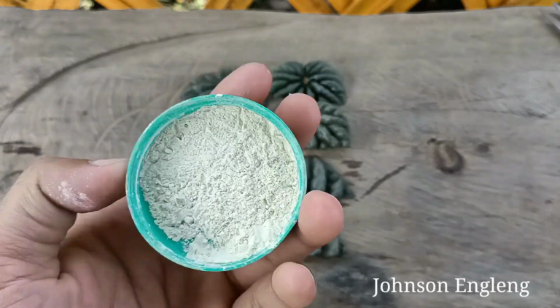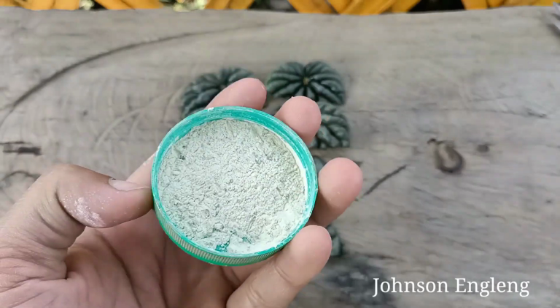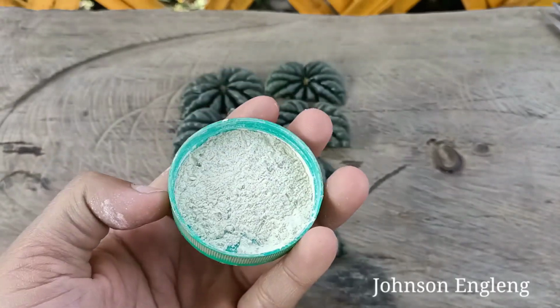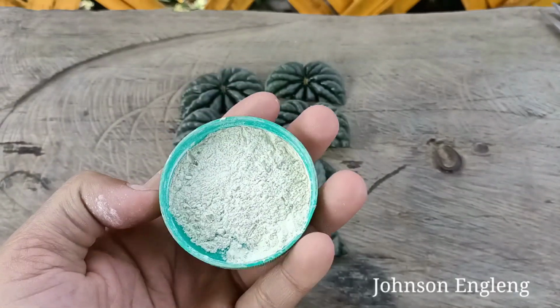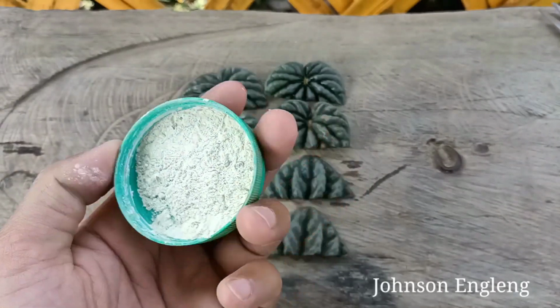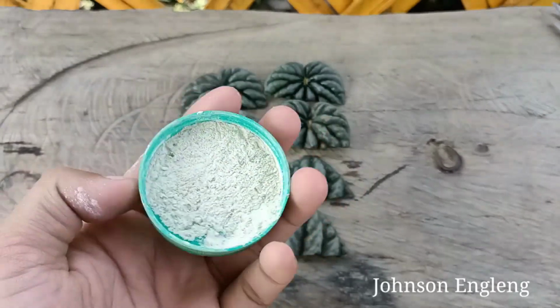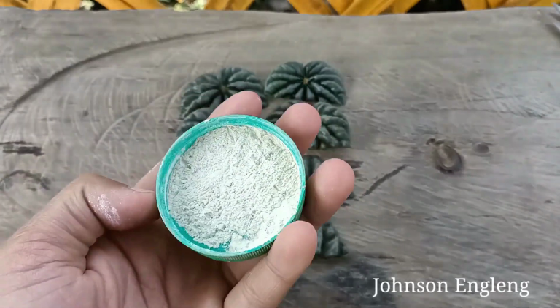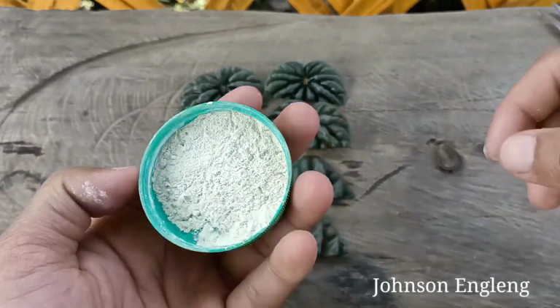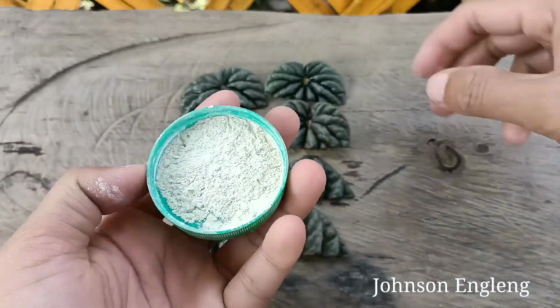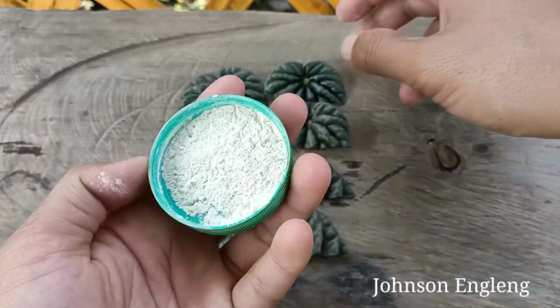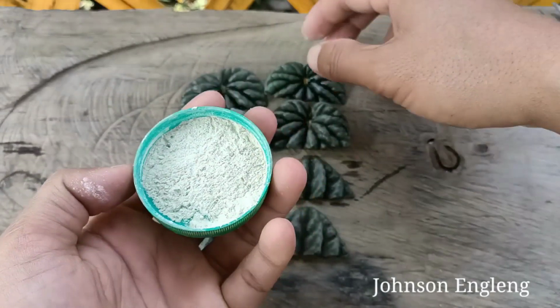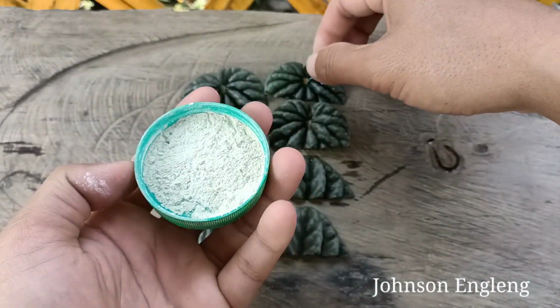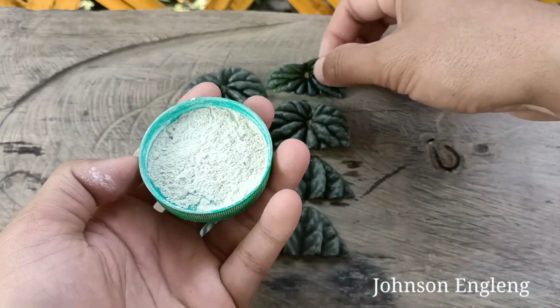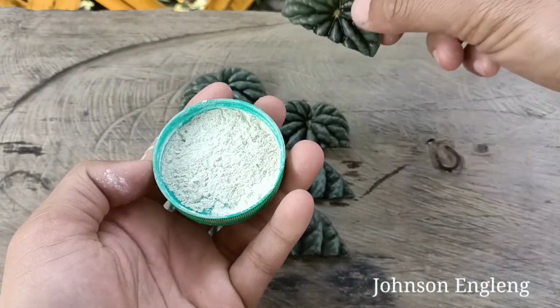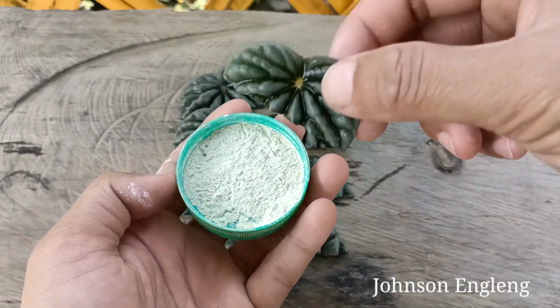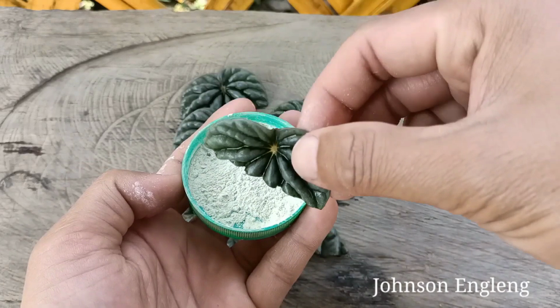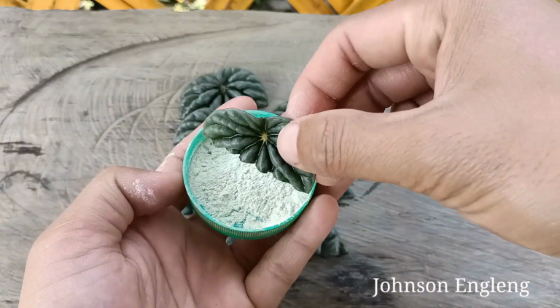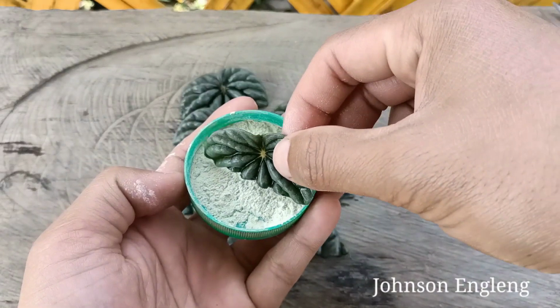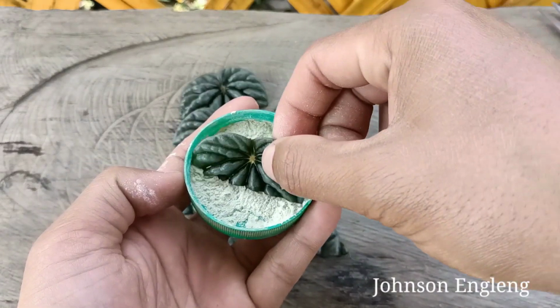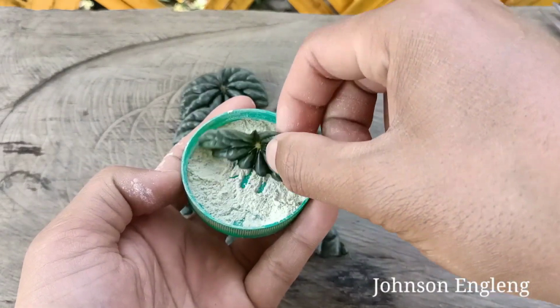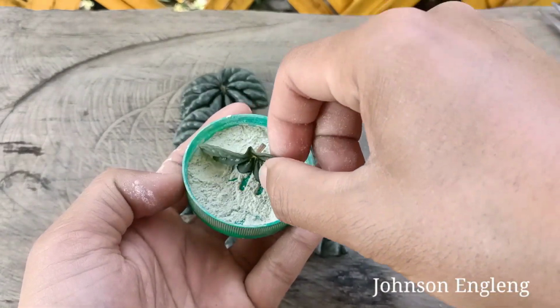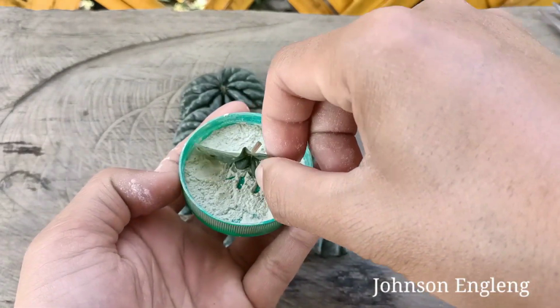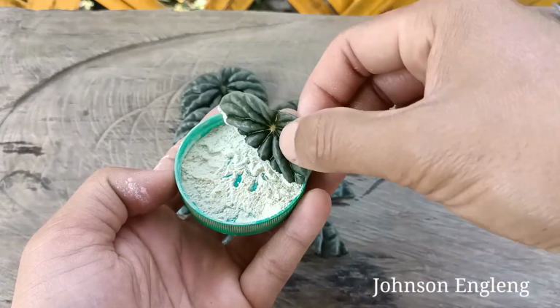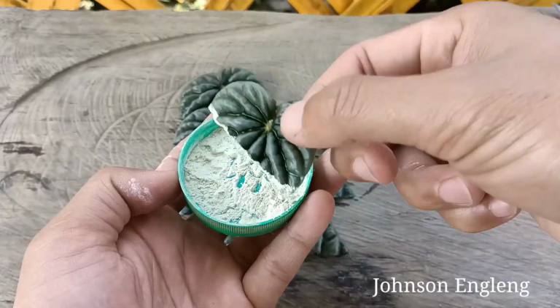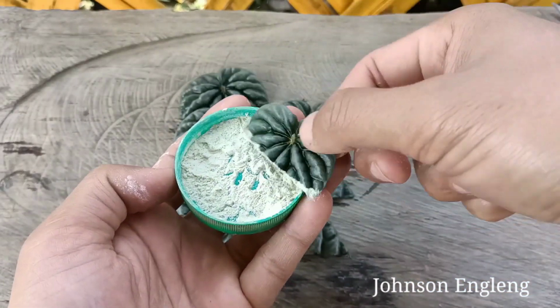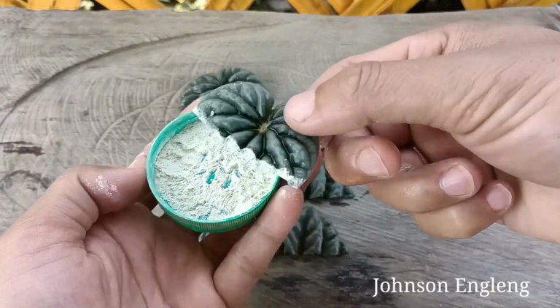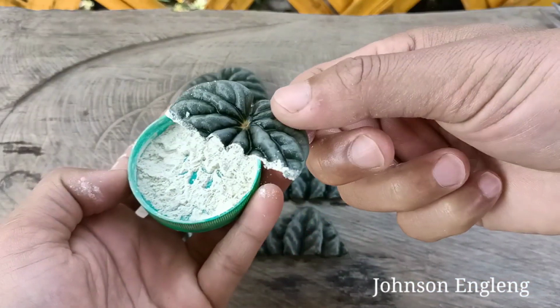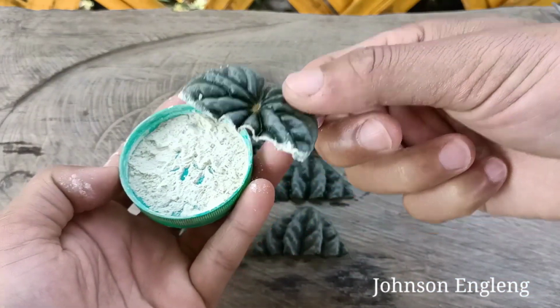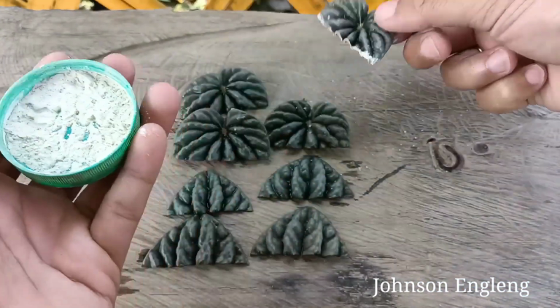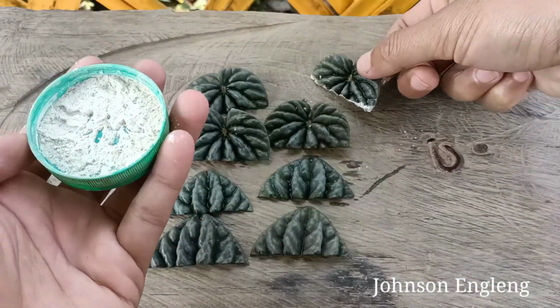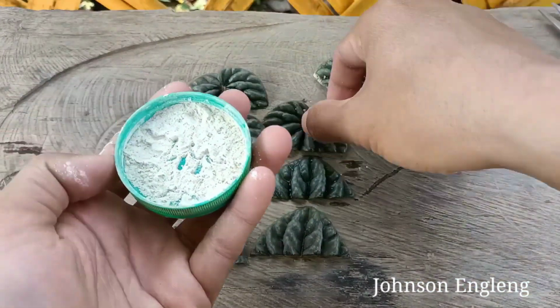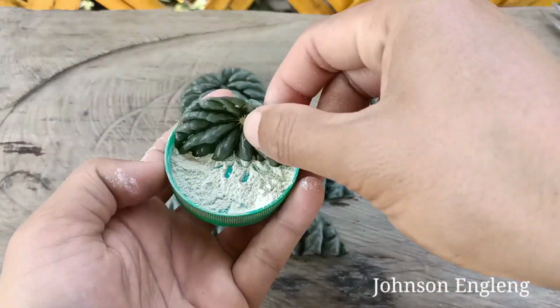This is root hormone — it will help prevent fungus and establish roots faster. I'll apply it slightly on the cut end of each leaf like this.